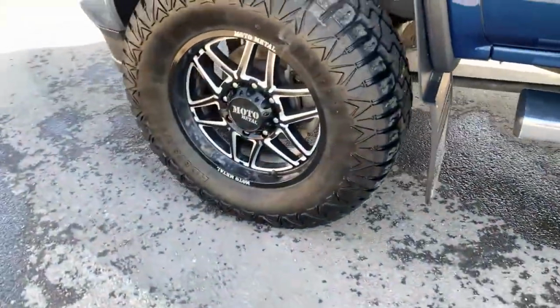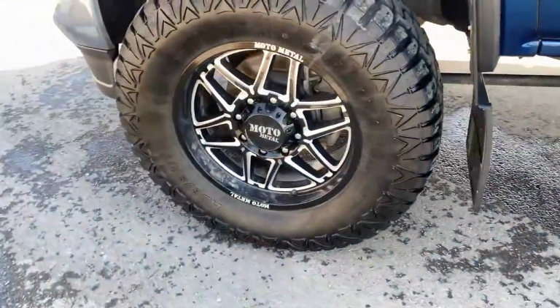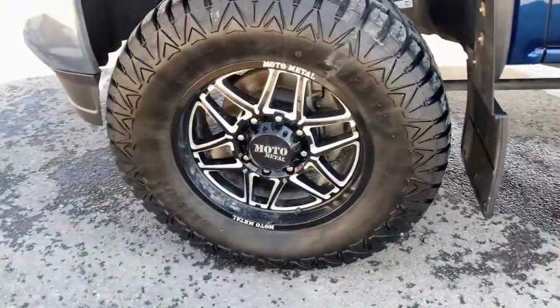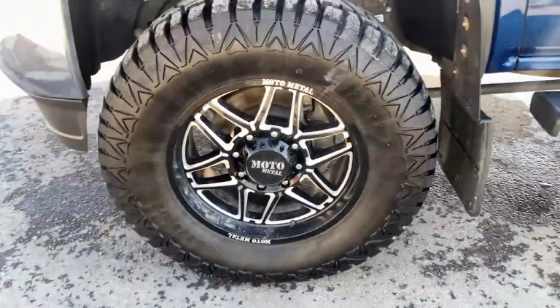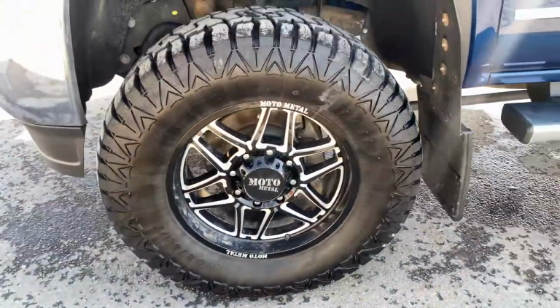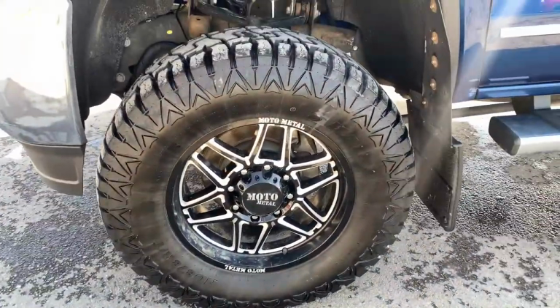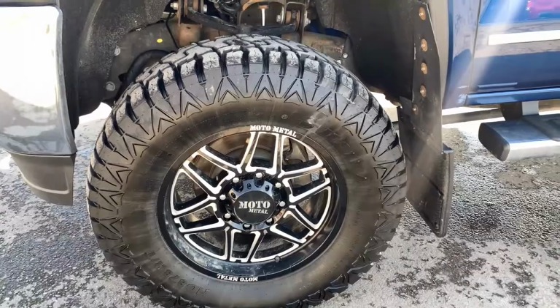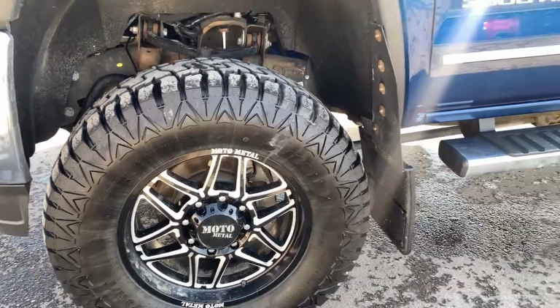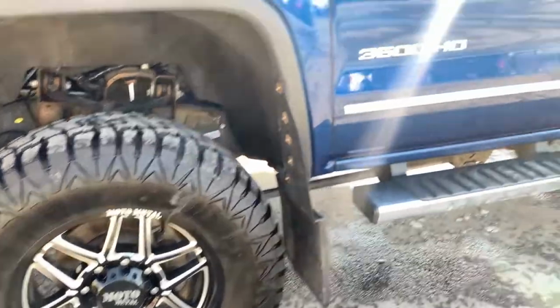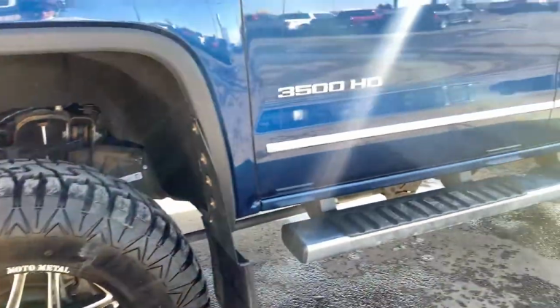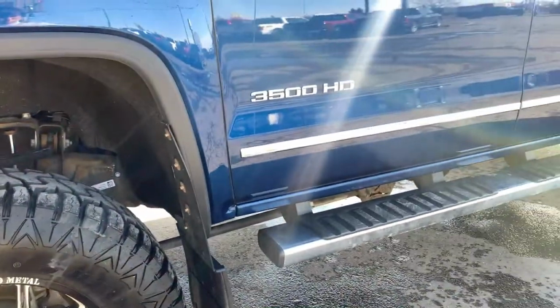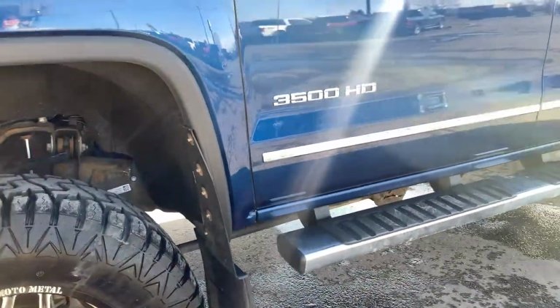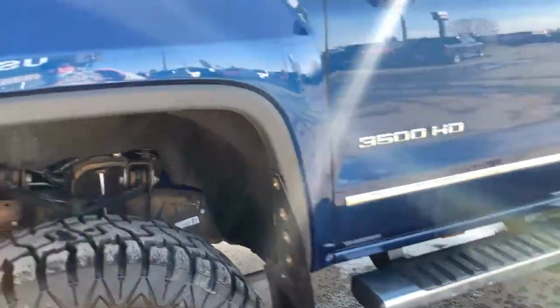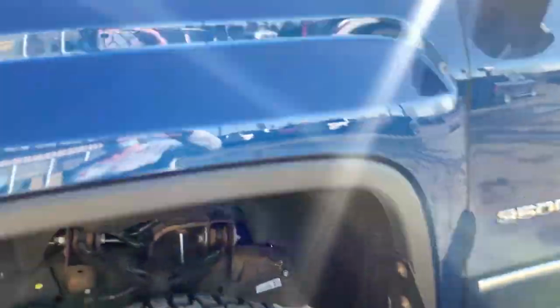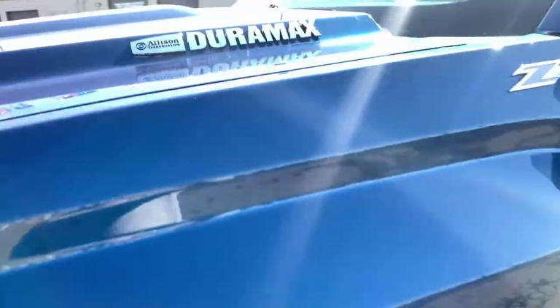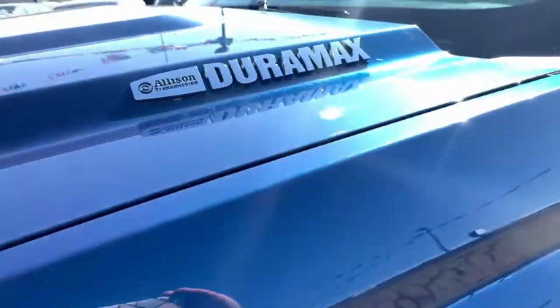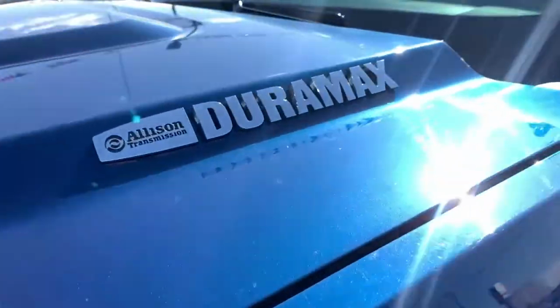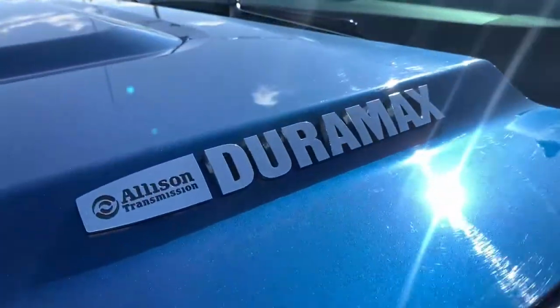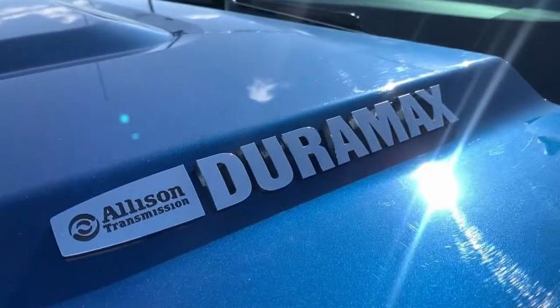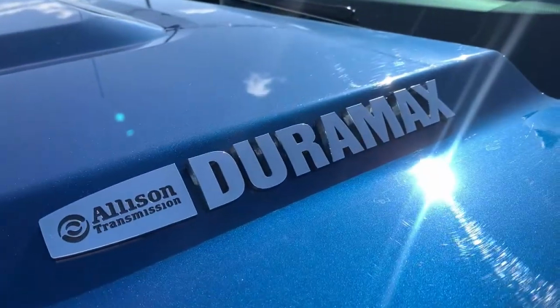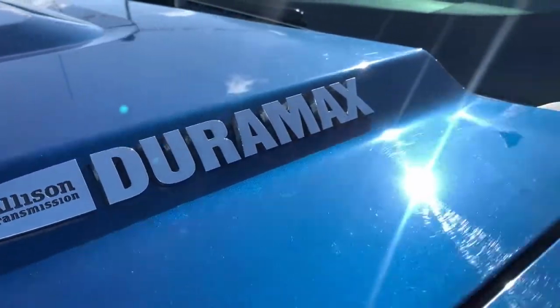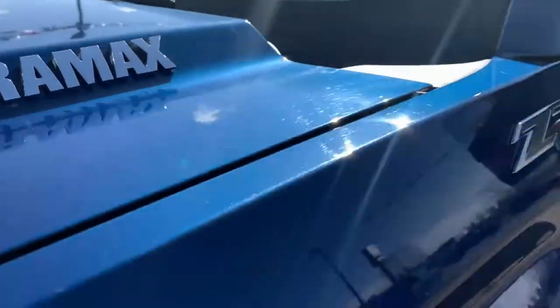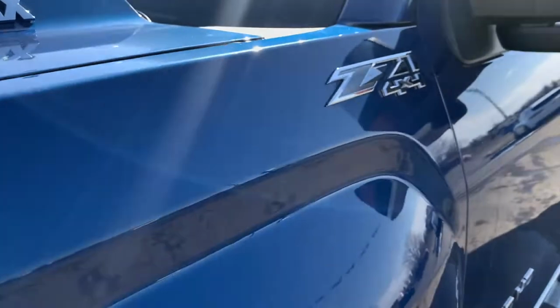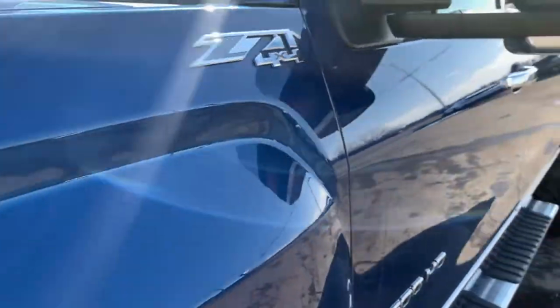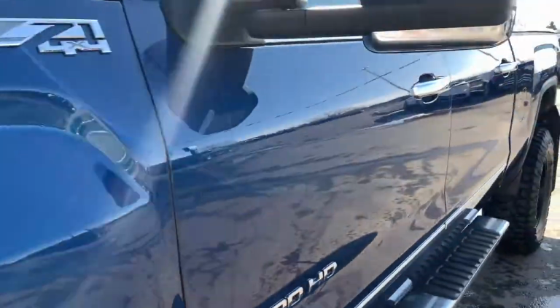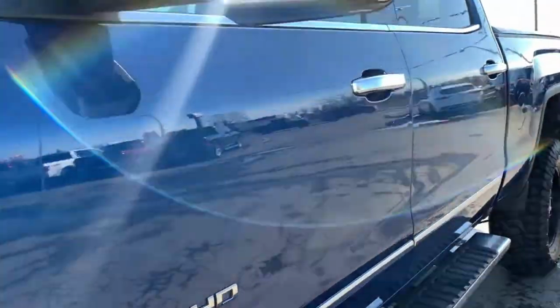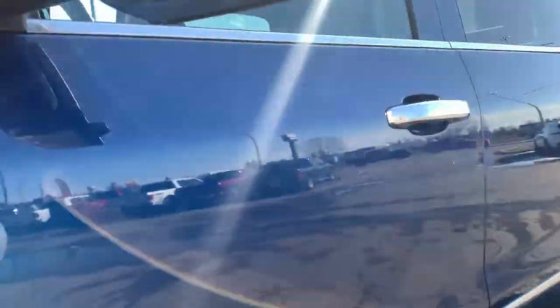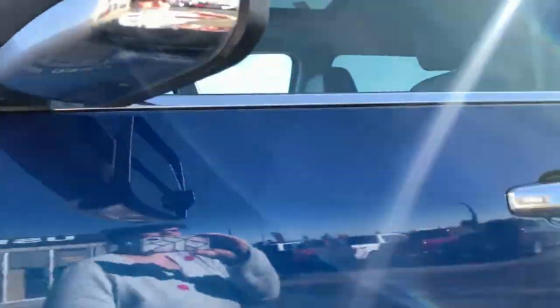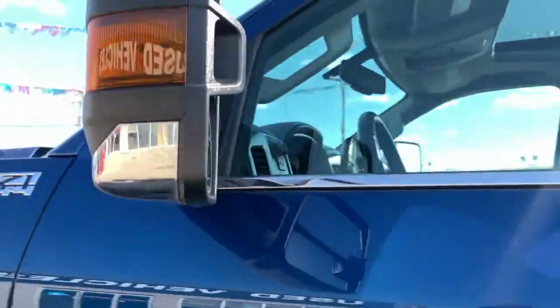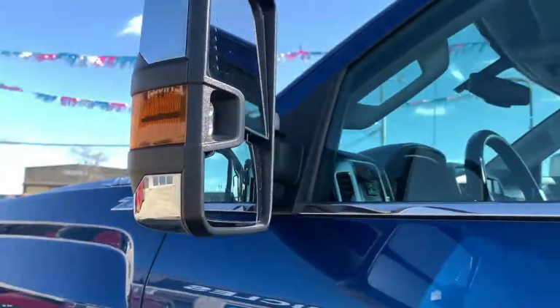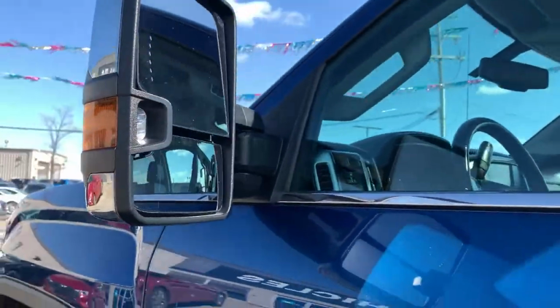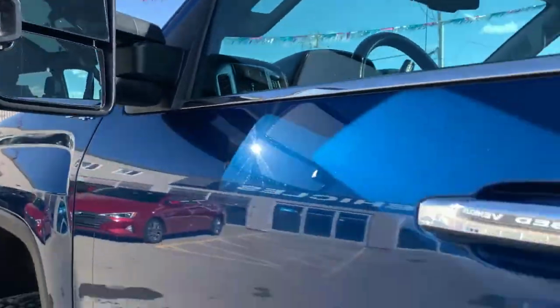Here's a close-up shot of these wheels and tires. You get the beautiful Allison transmission and Duramax diesel badging, along with towing mirrors featuring signal and indicators.